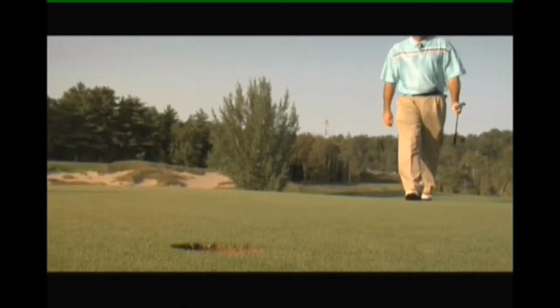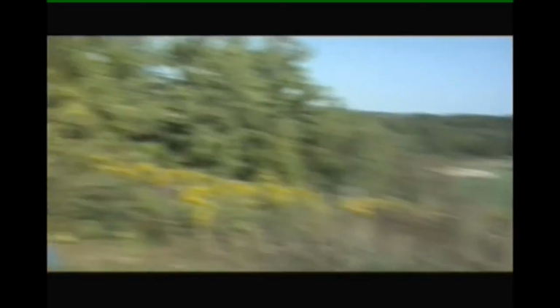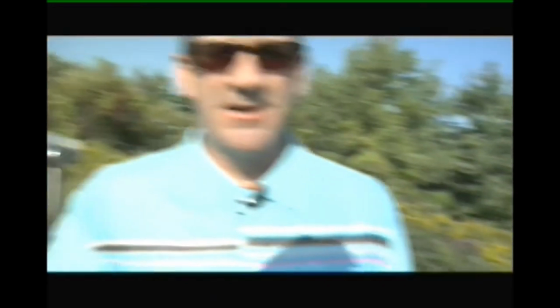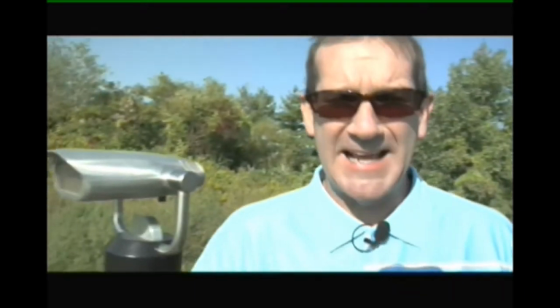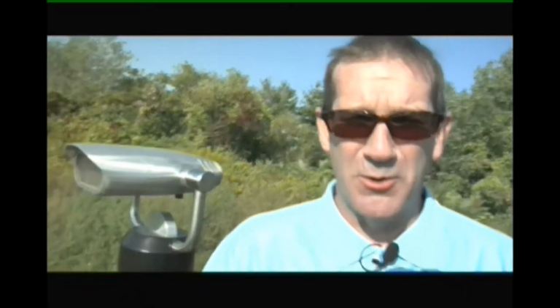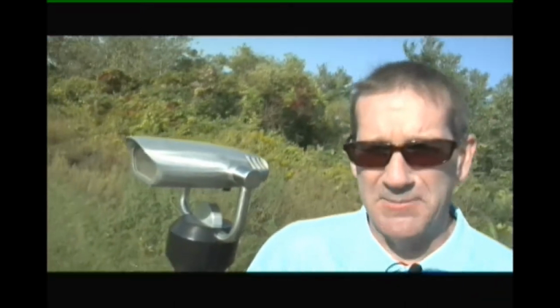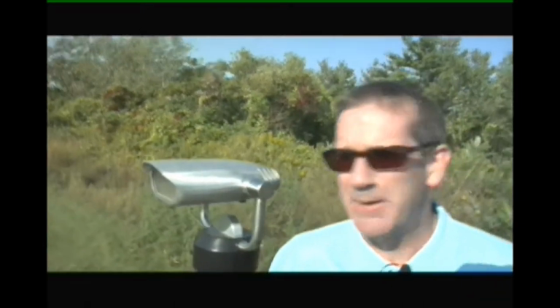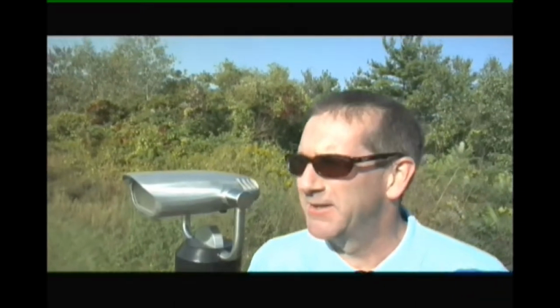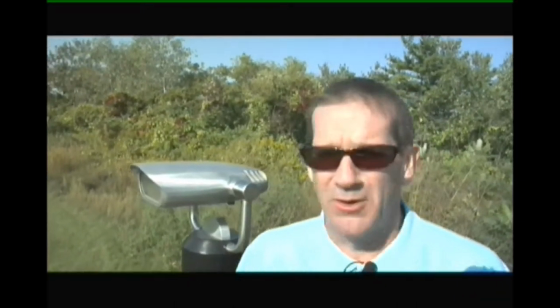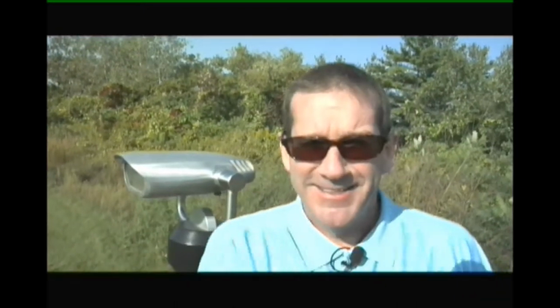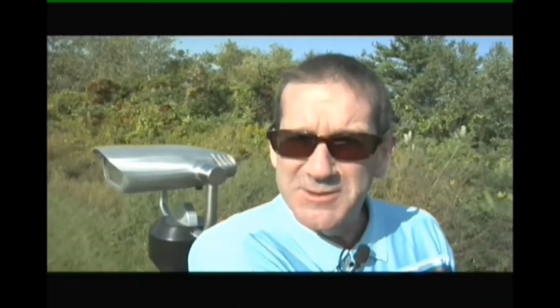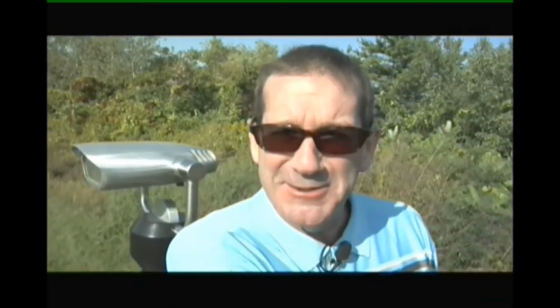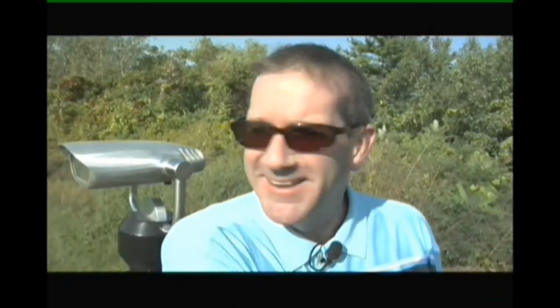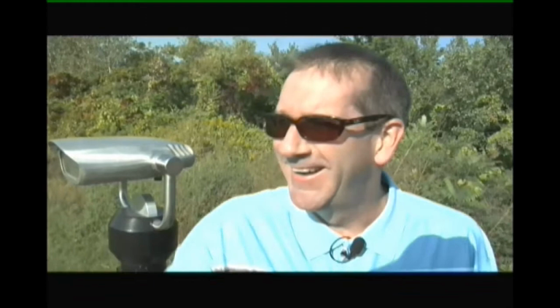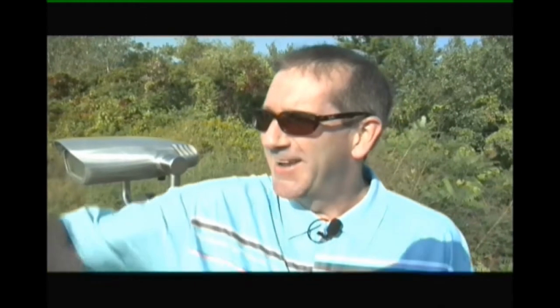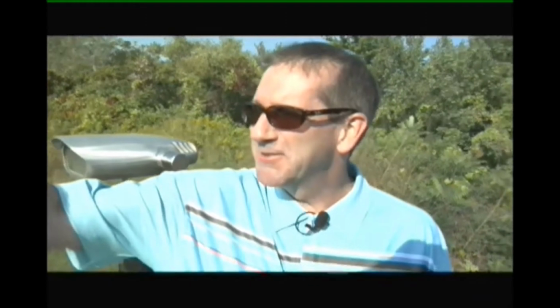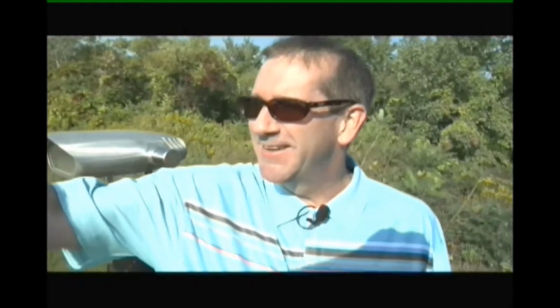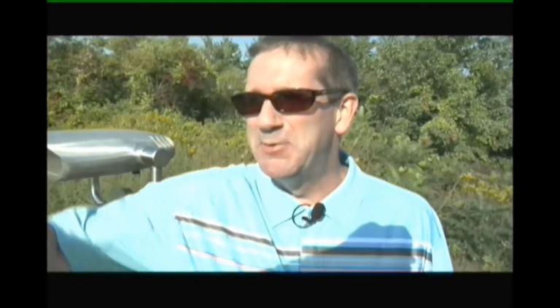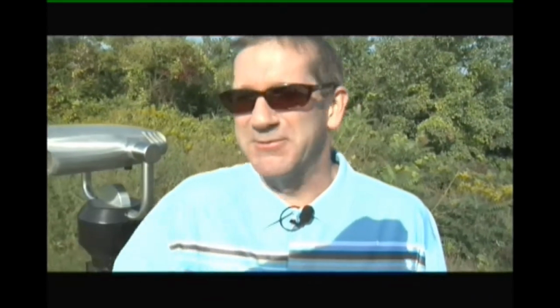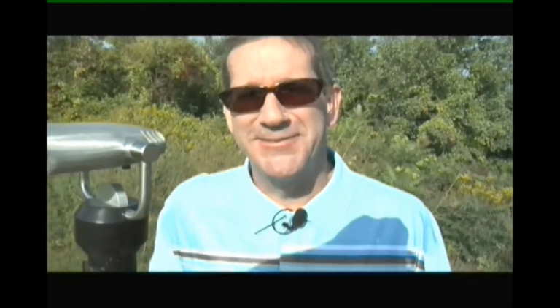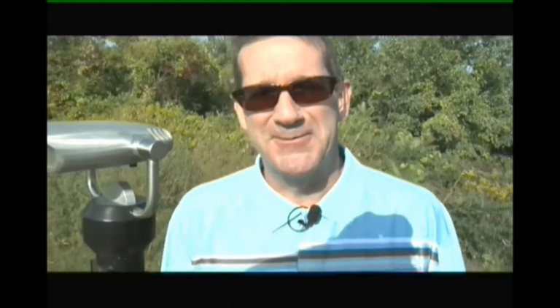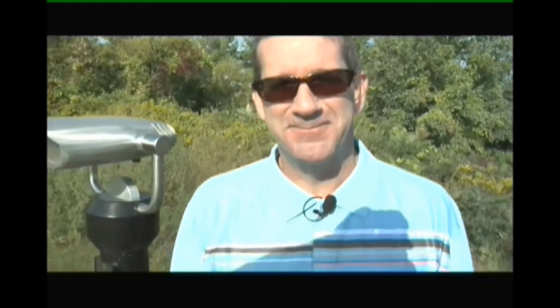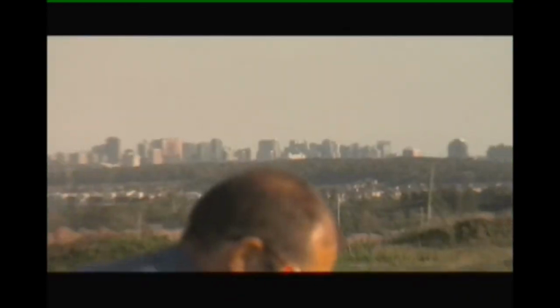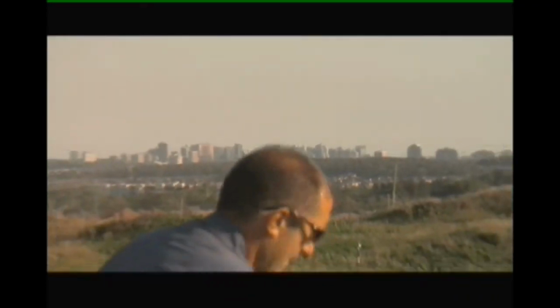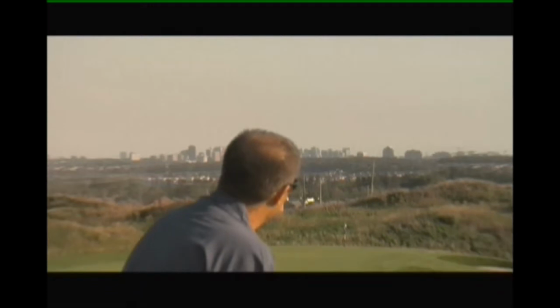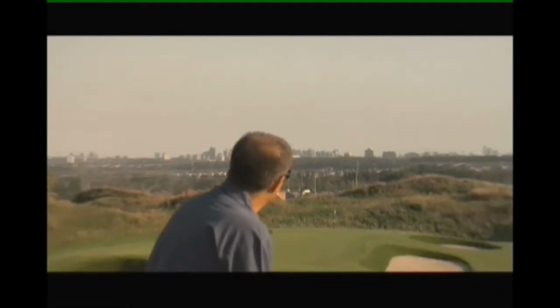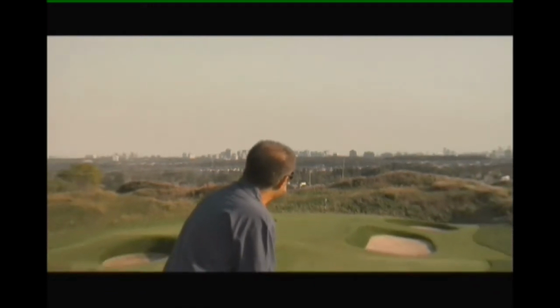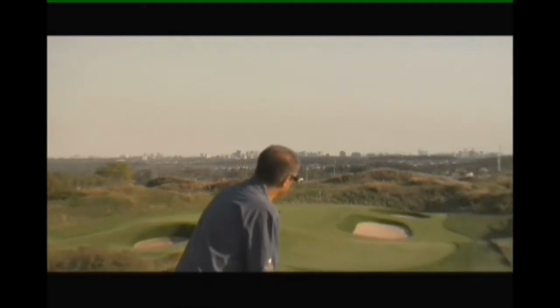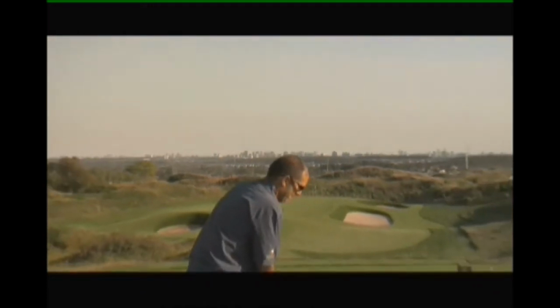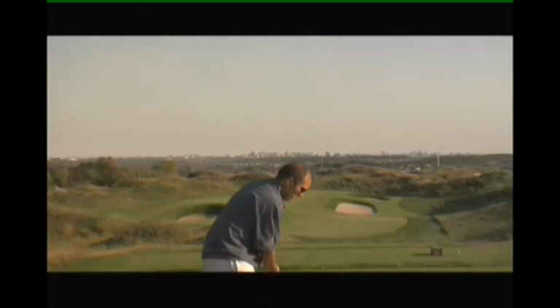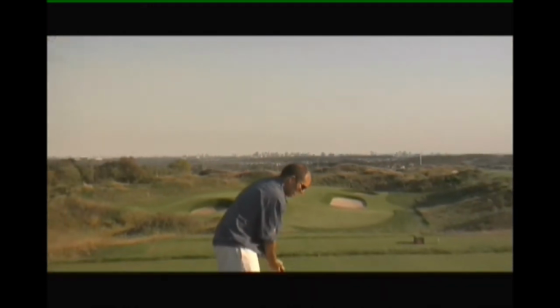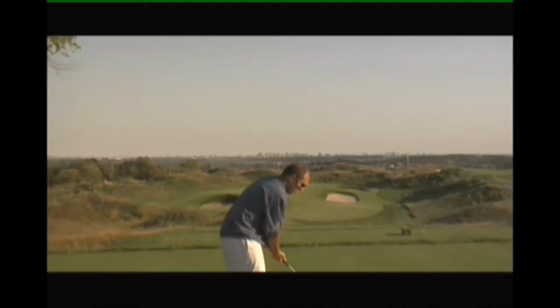Check this out — this is the eighth hole's tee box, up back behind the eighth hole. That was once a ski slope right there, and right across the way is the beautiful city of Toronto. It's a calm day here today, but usually the wind blows pretty well.